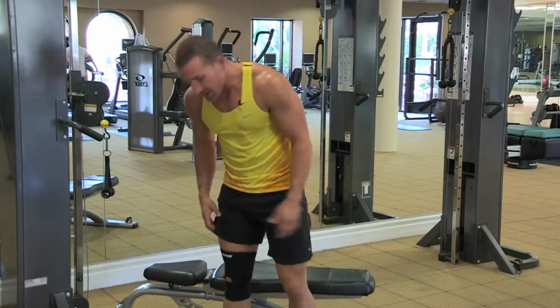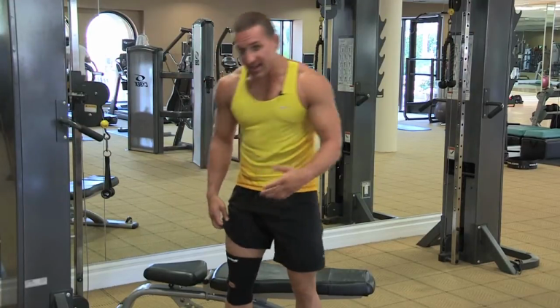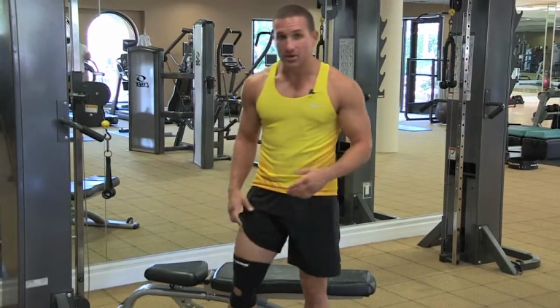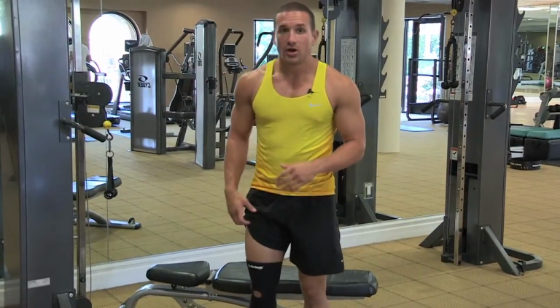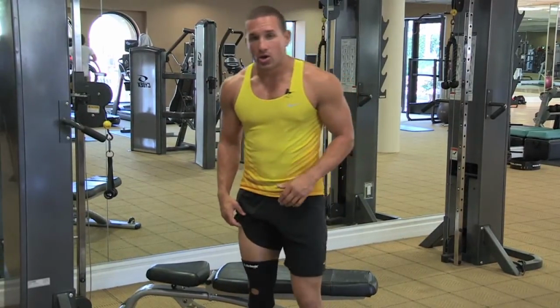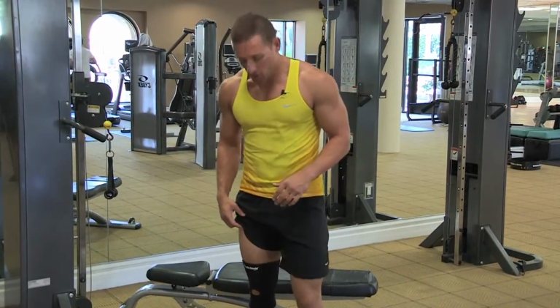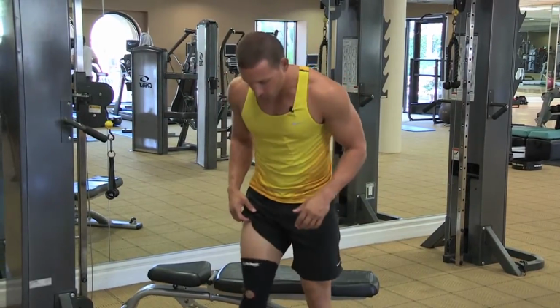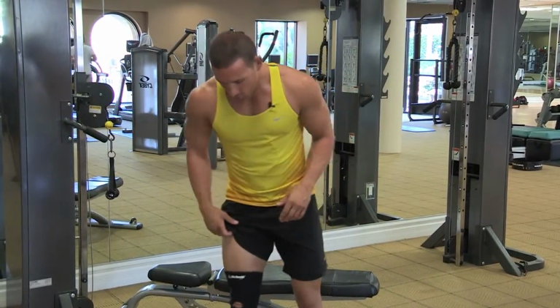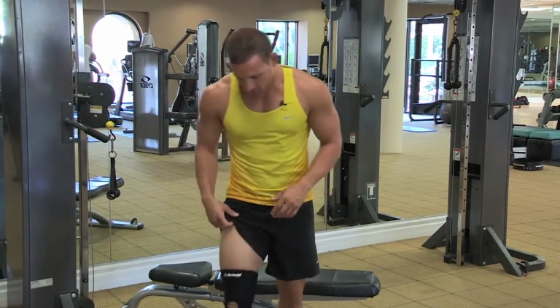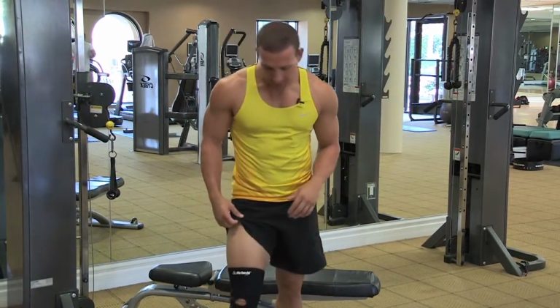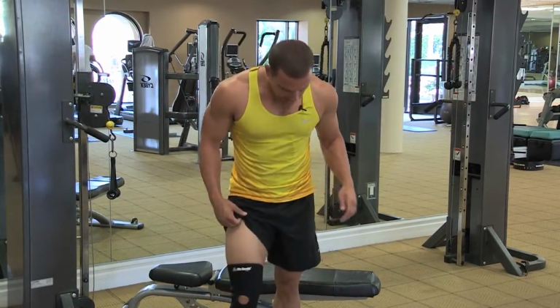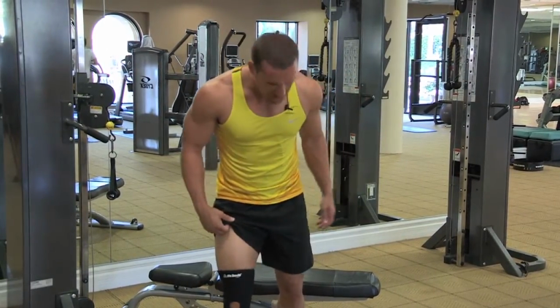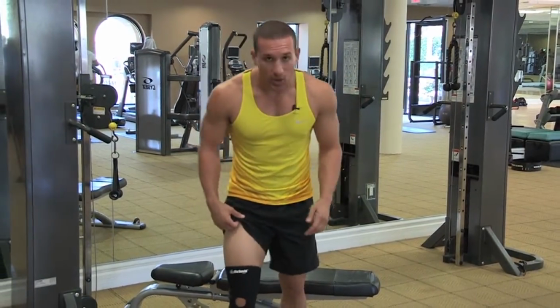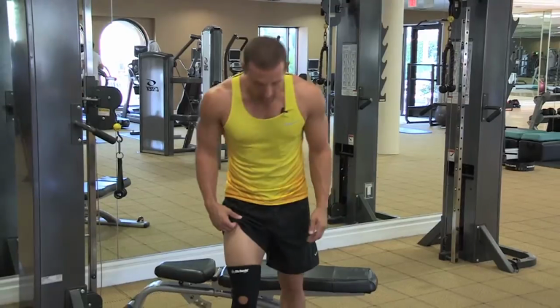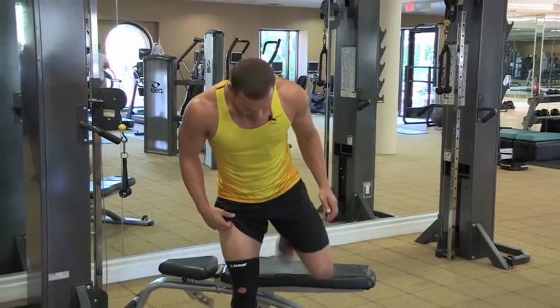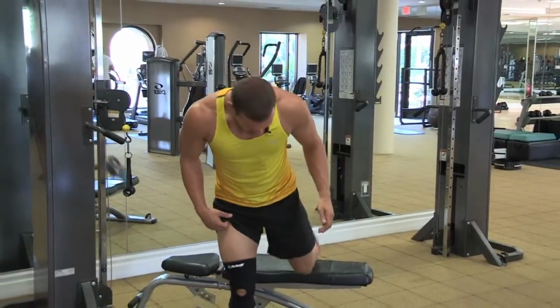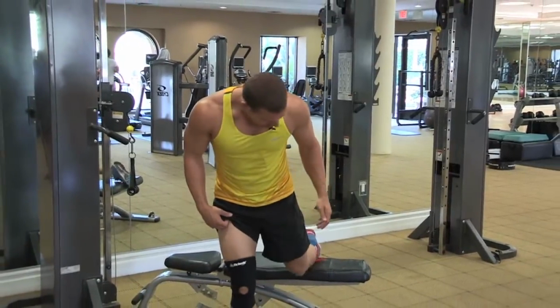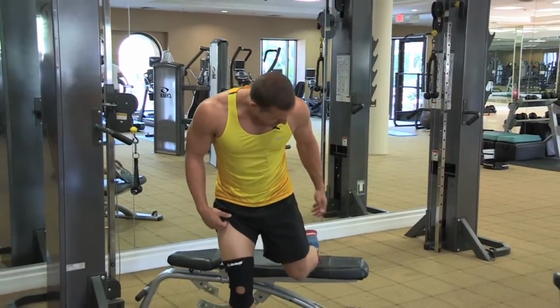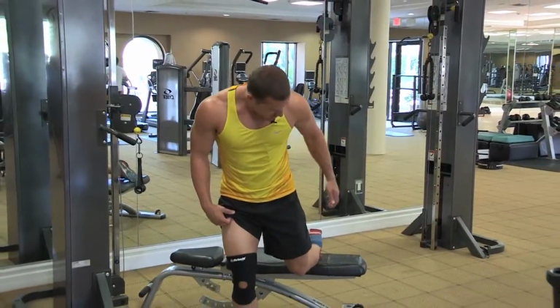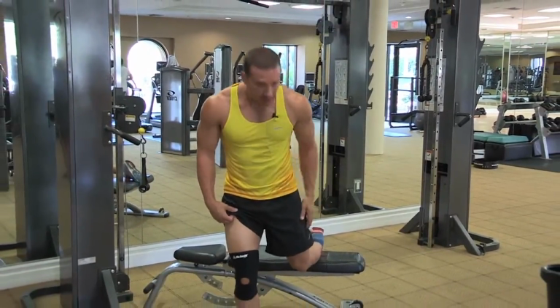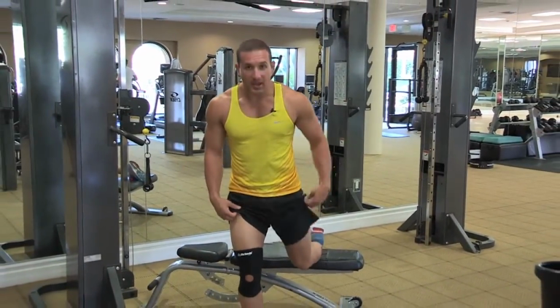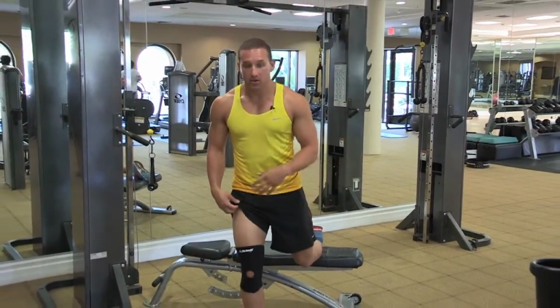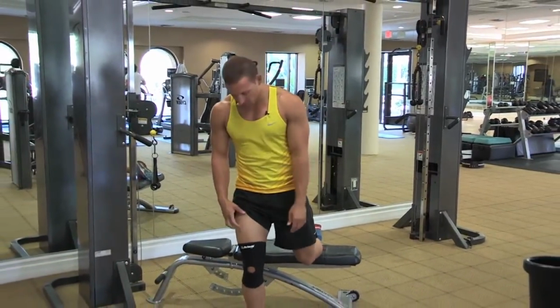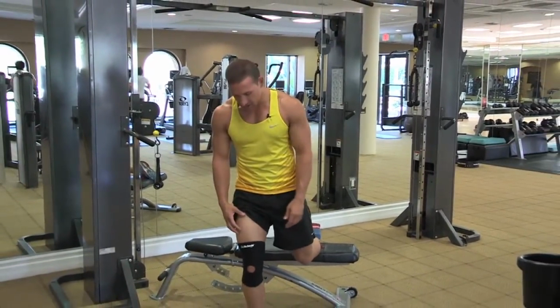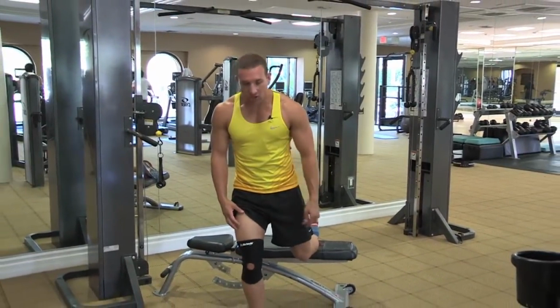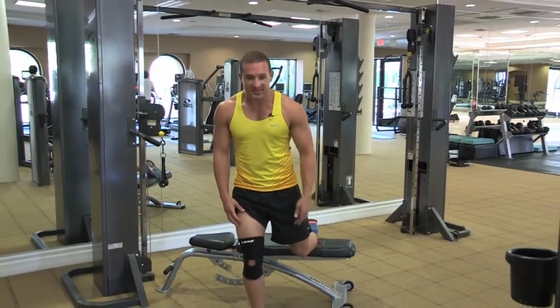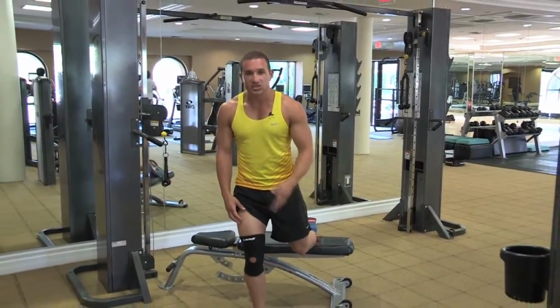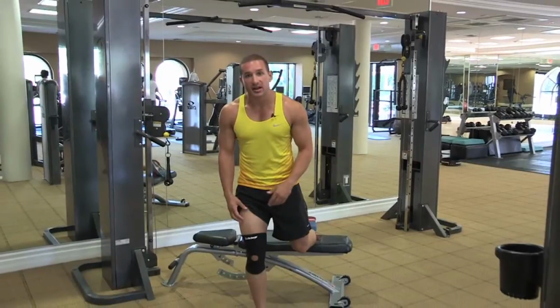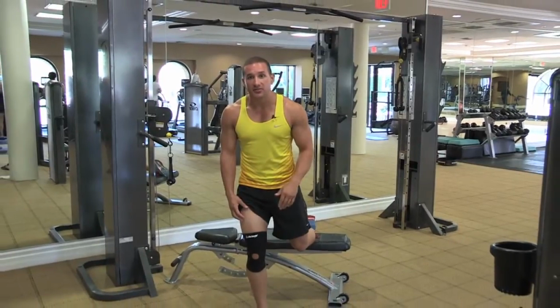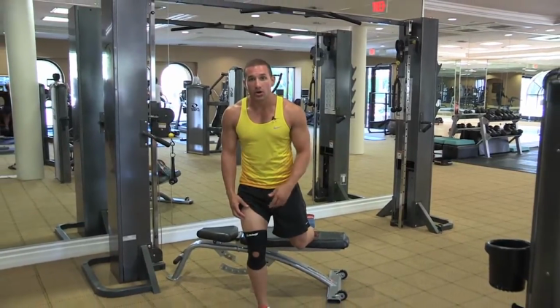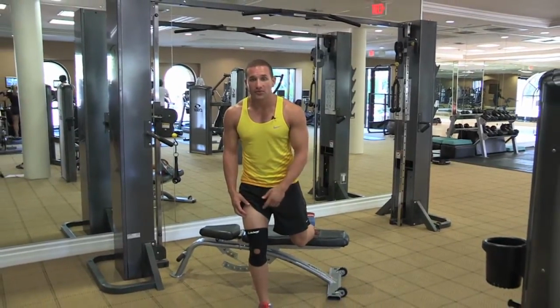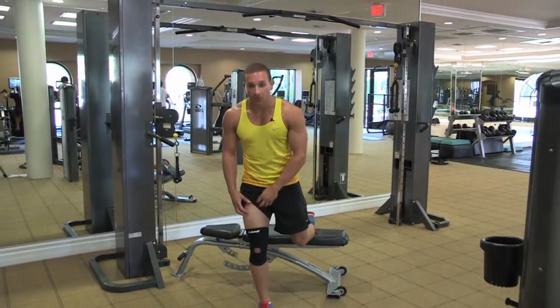And last one — front foot back, working on your quad a bit. Leg back rested, driving this knee straight down into the floor, driving through the foot.